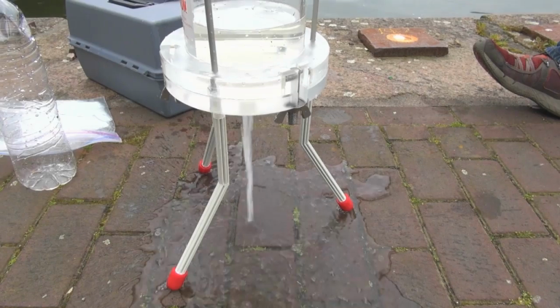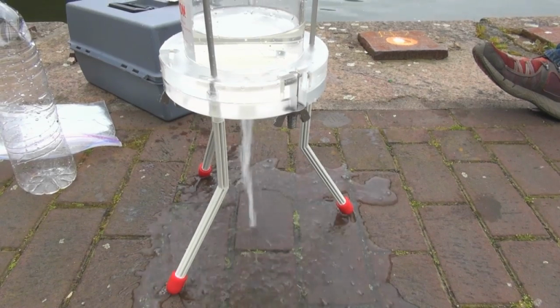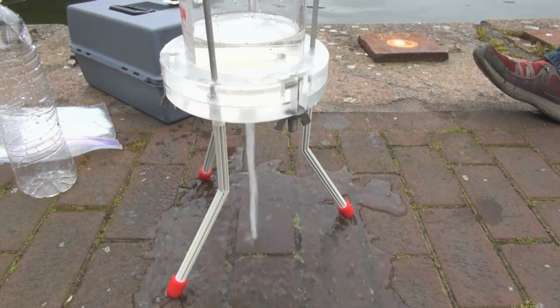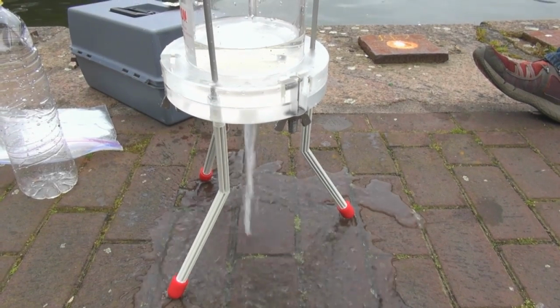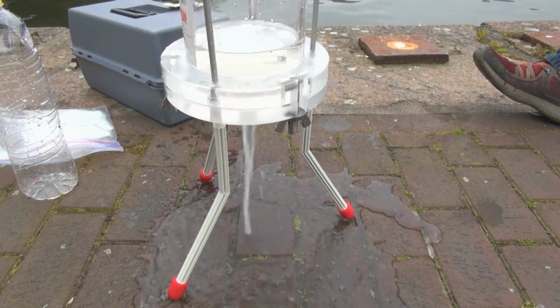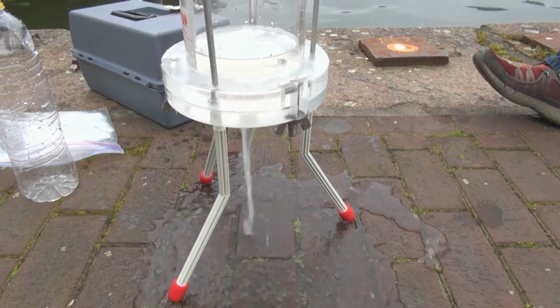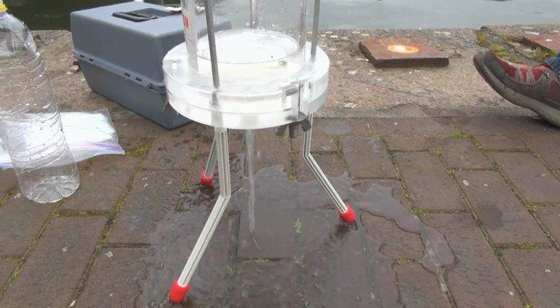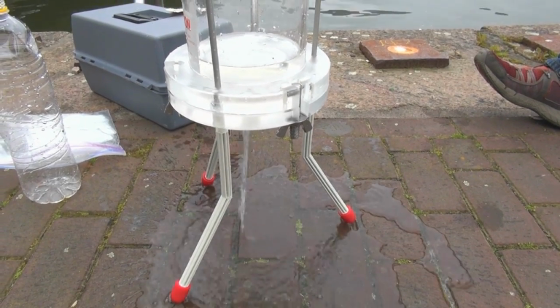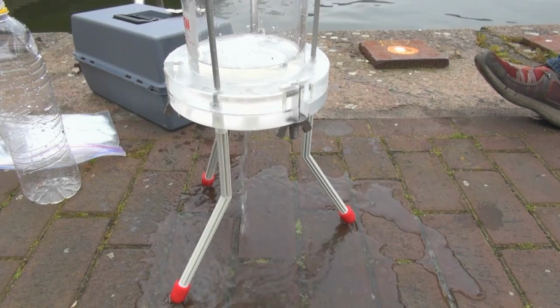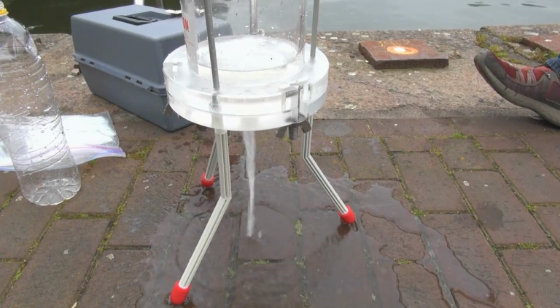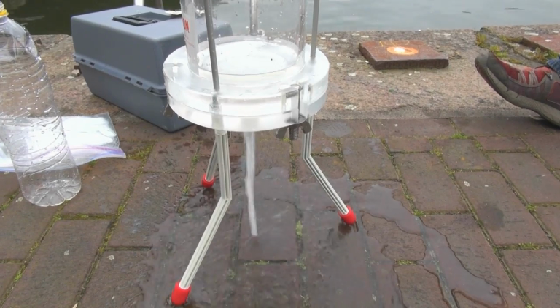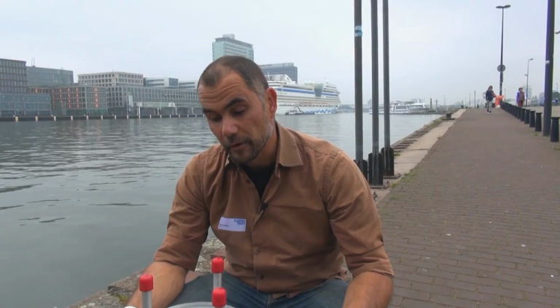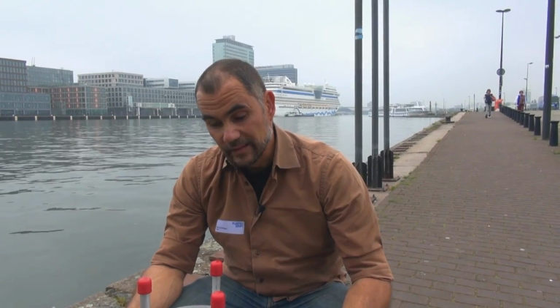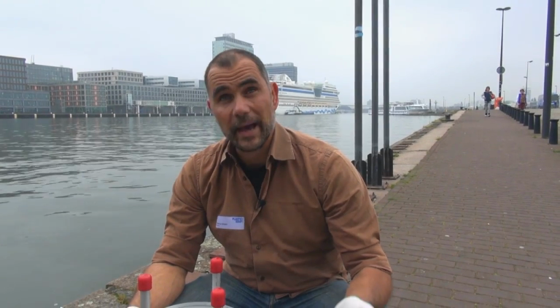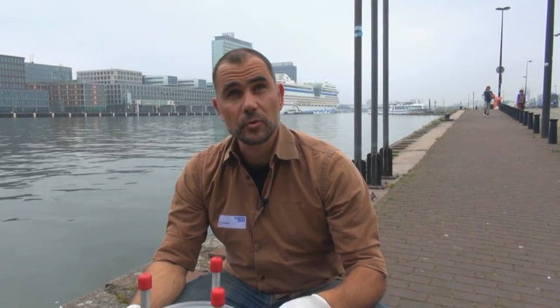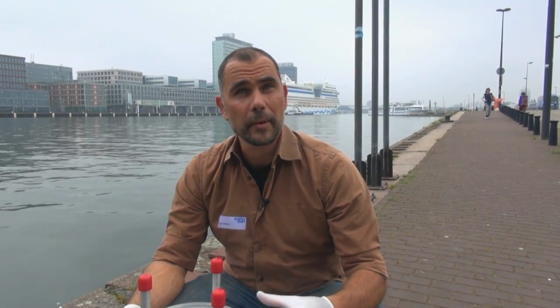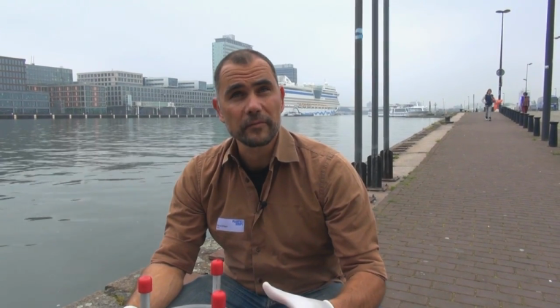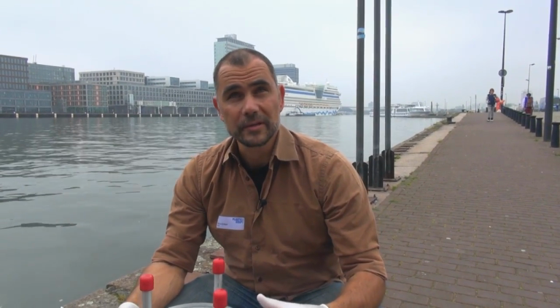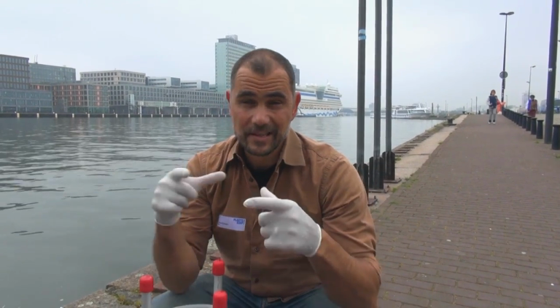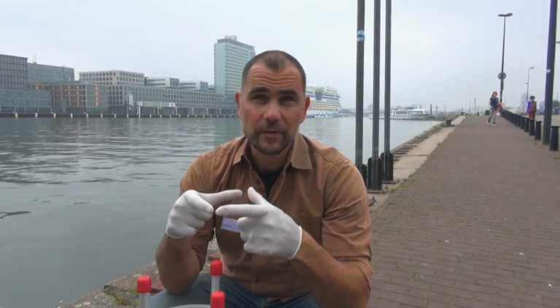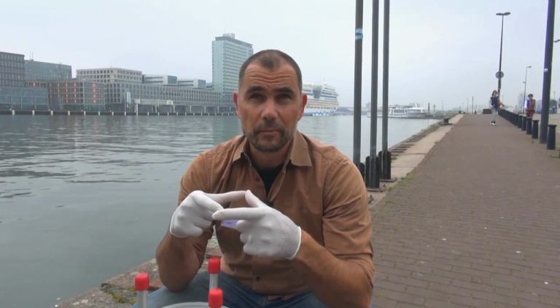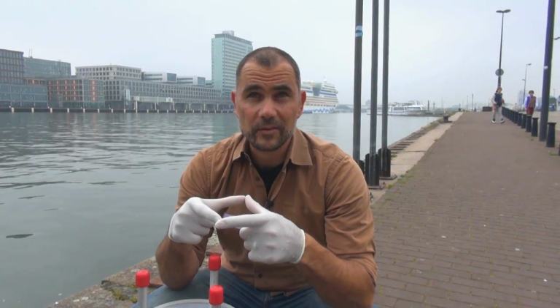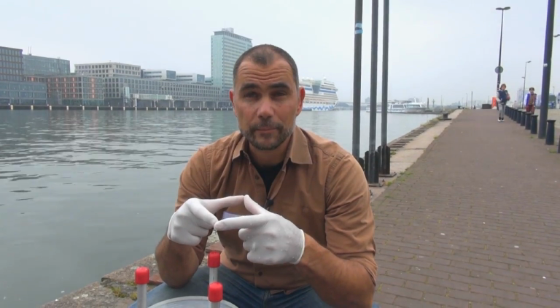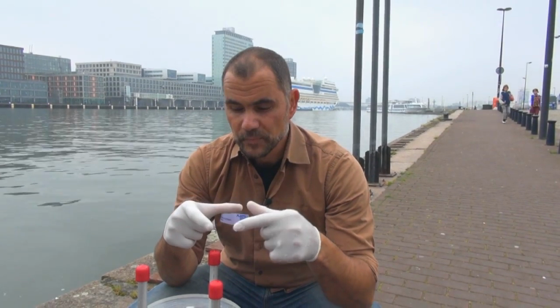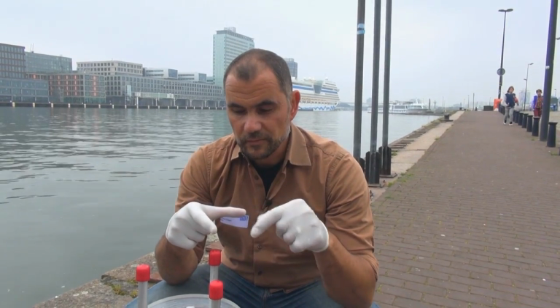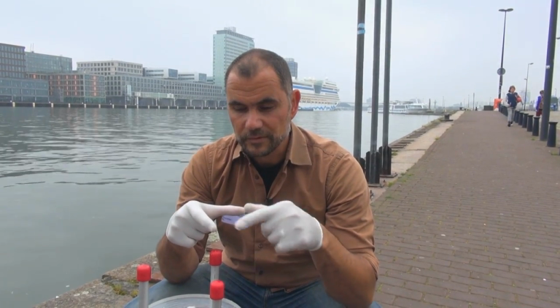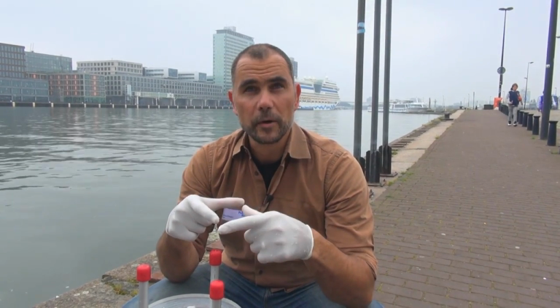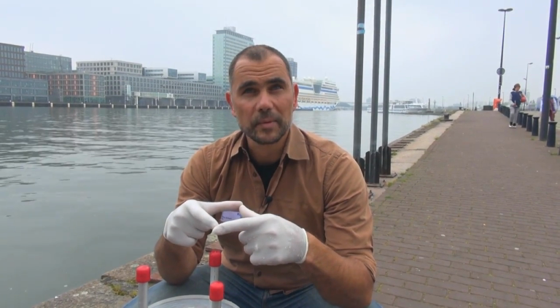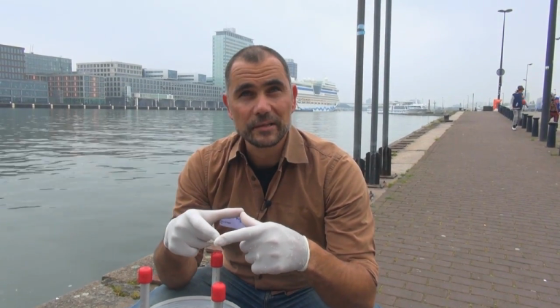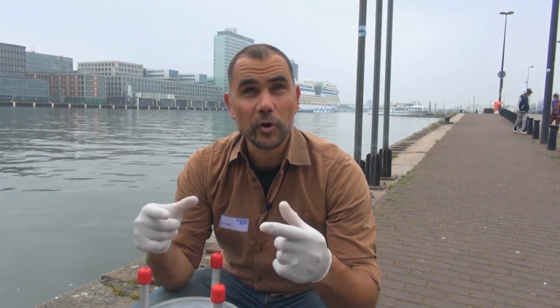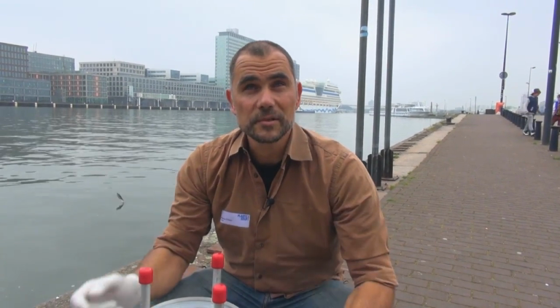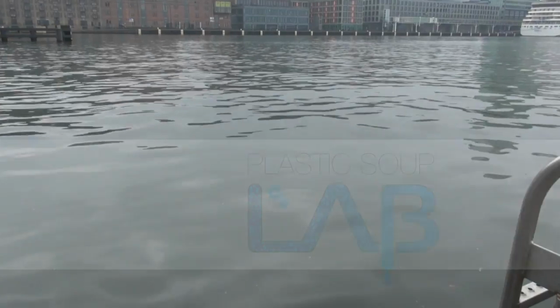So that procedure I'll repeat about 10 times. That'll give me 20 liters of water that pass through a 10 micron filter, and it's that filter that we'll look at in the lab to look for nanoparticles of plastic and microbeads.